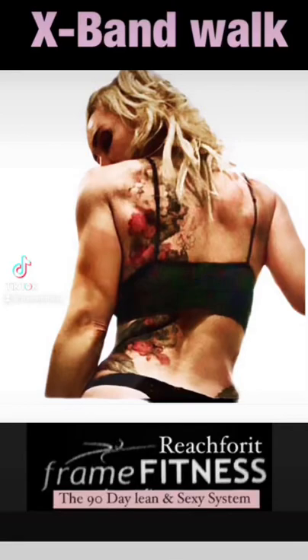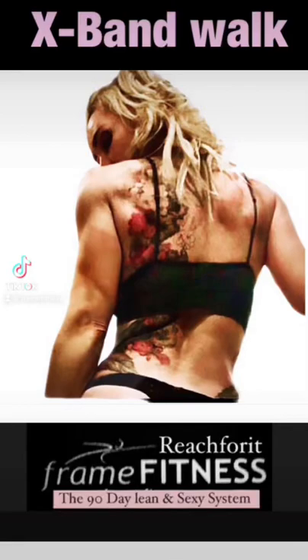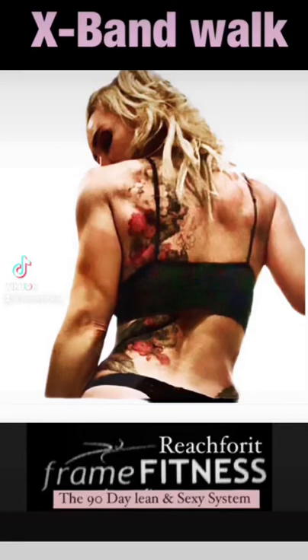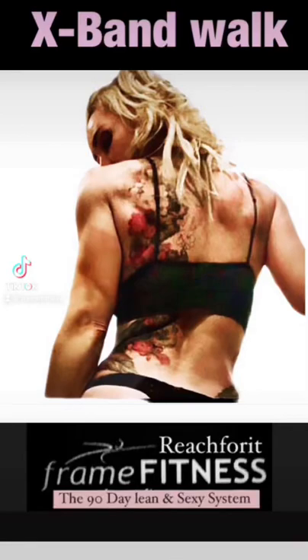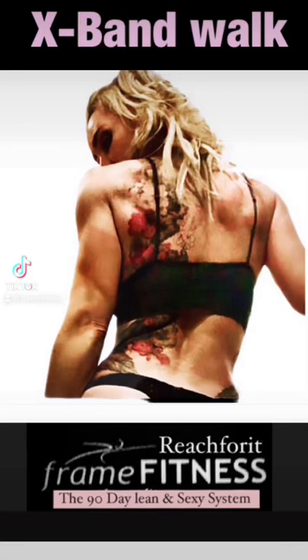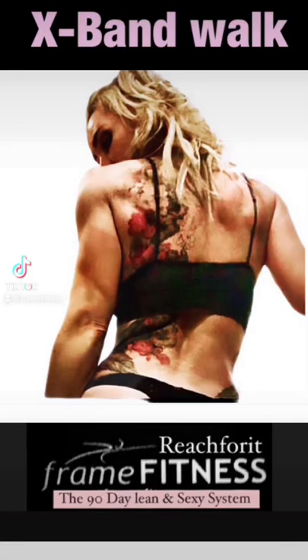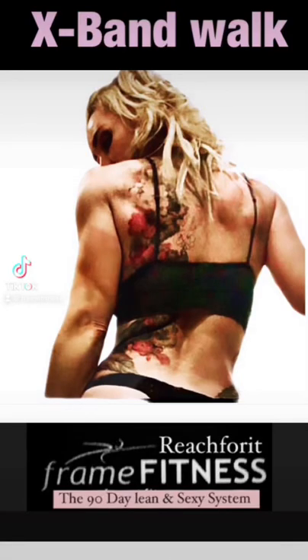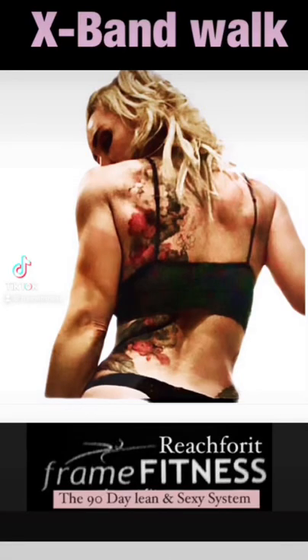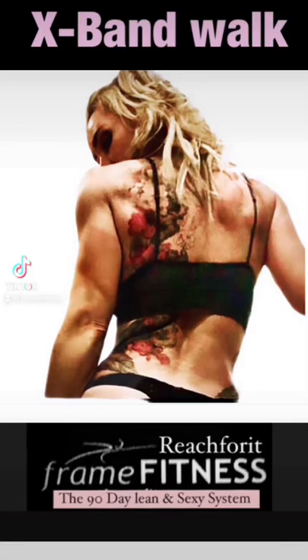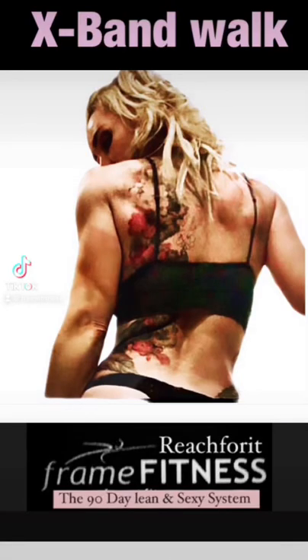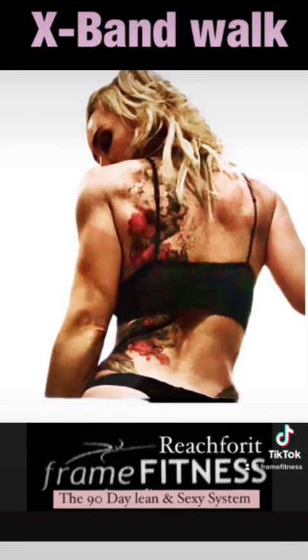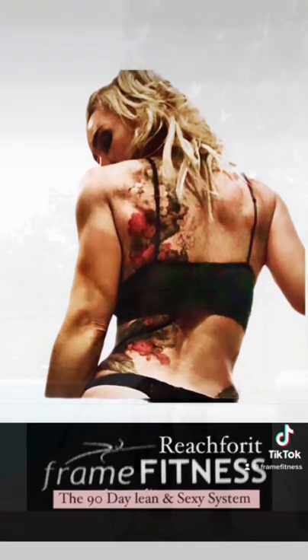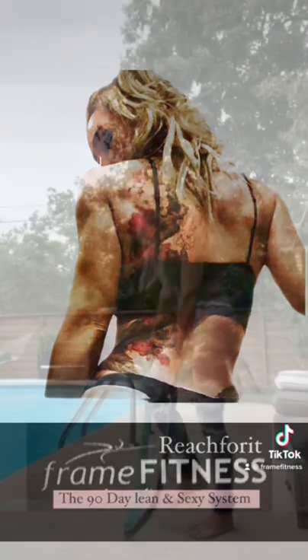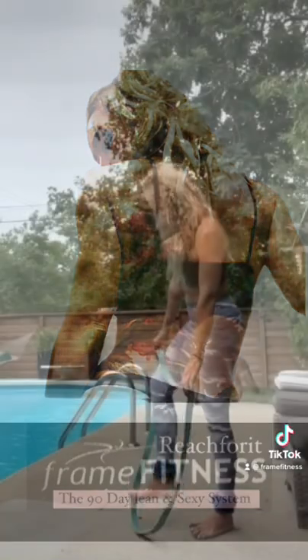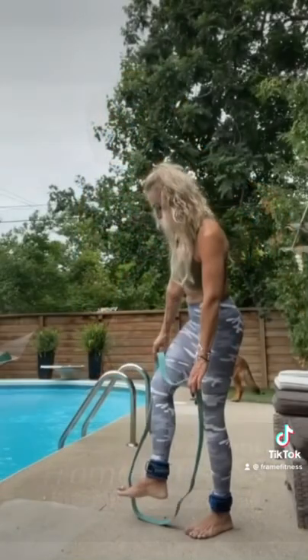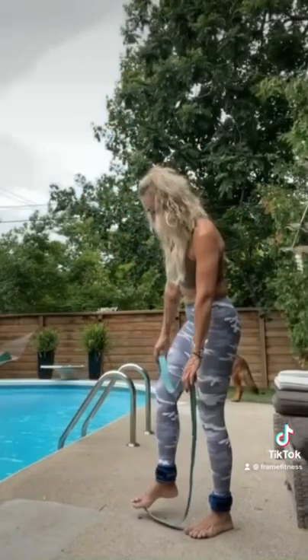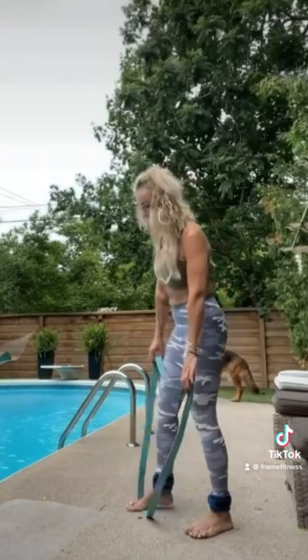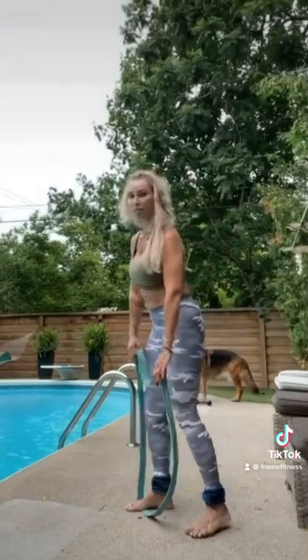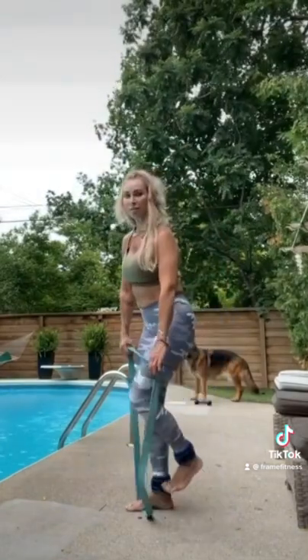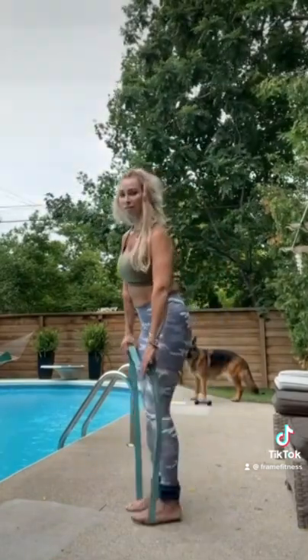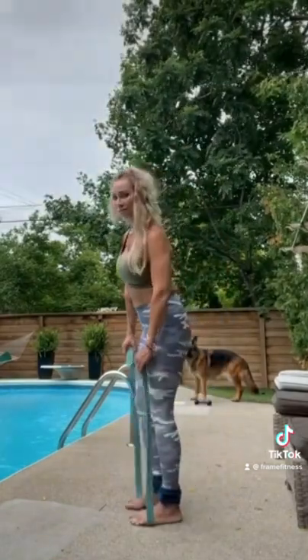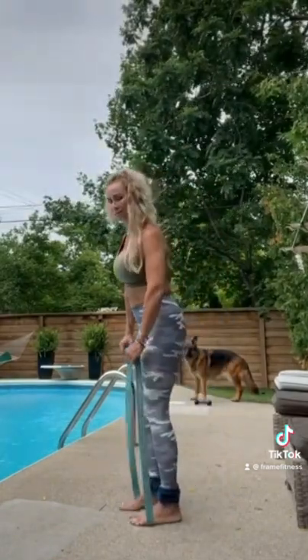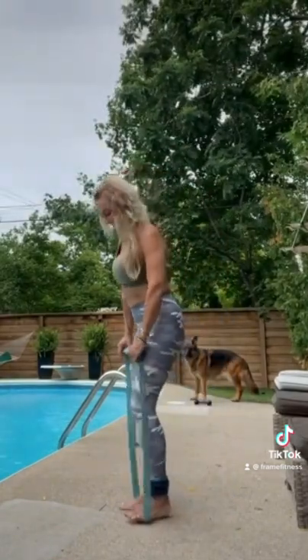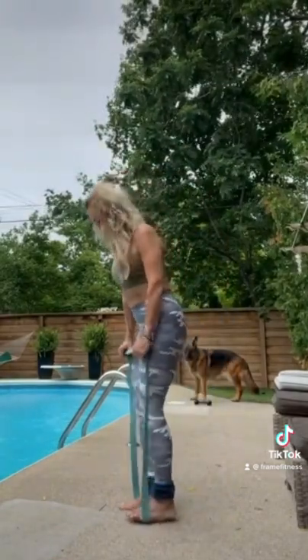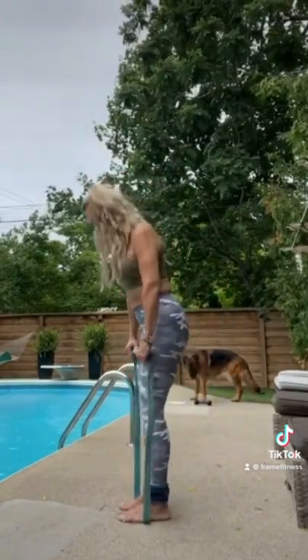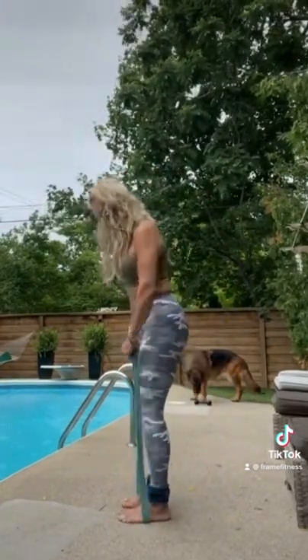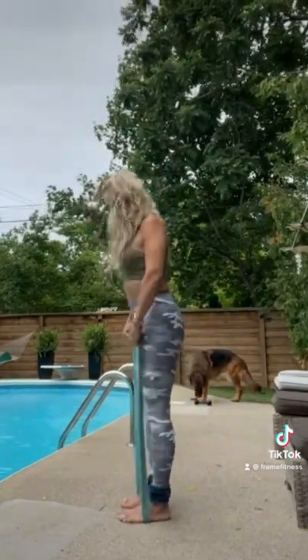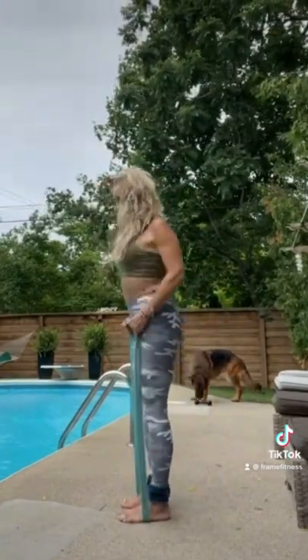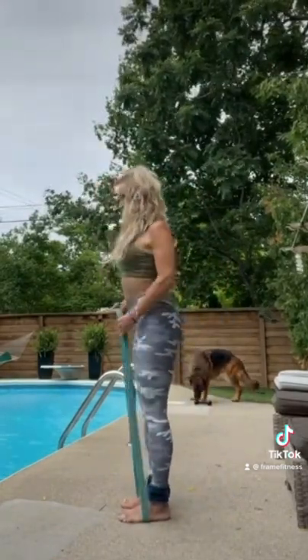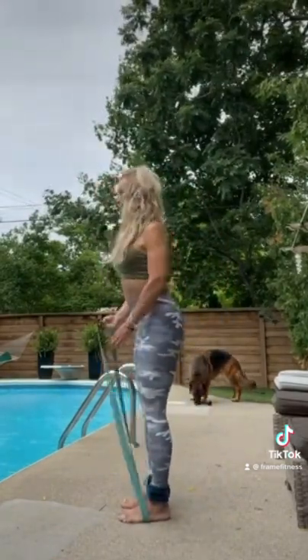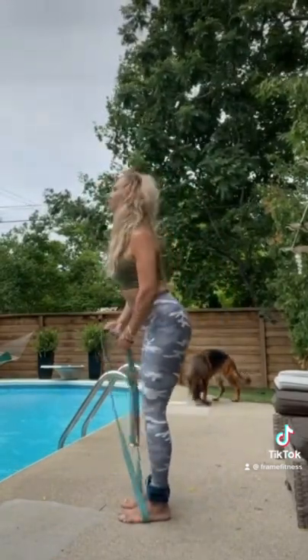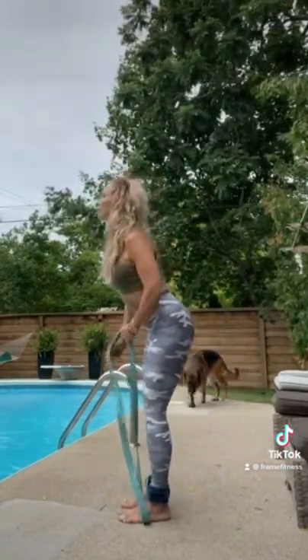X-Band Walks. Grab a band — there are different resistance bands, but if you hold it lower, it will provide more resistance. Cross it over and form an X.